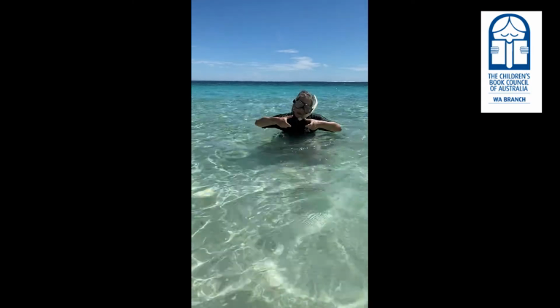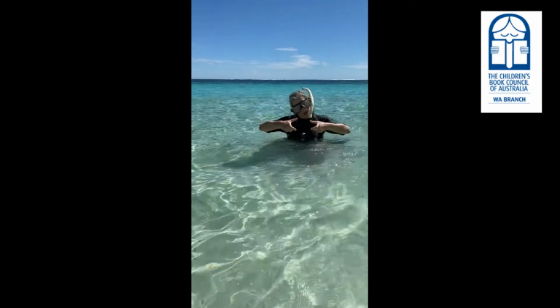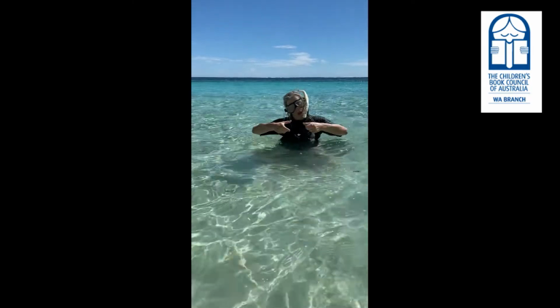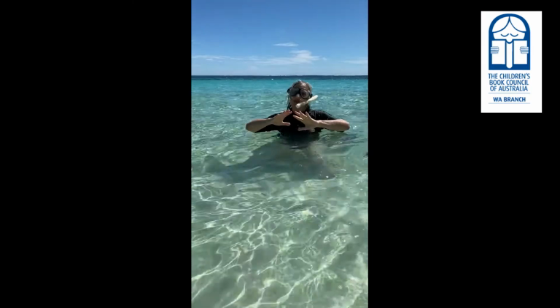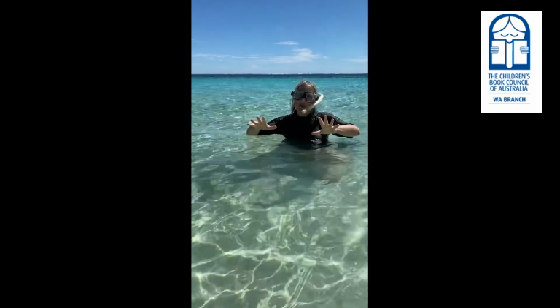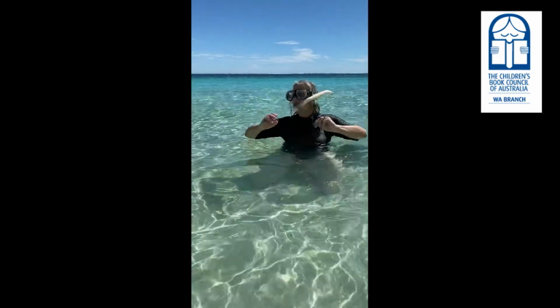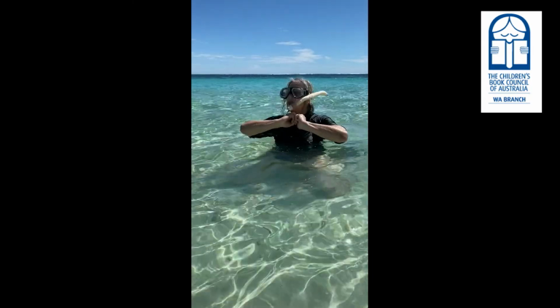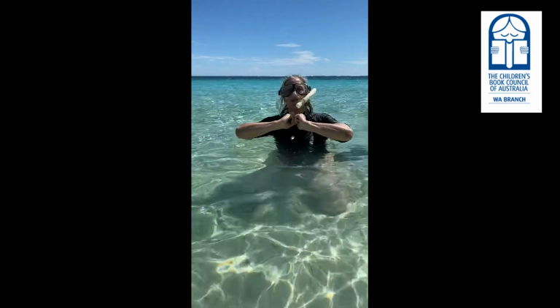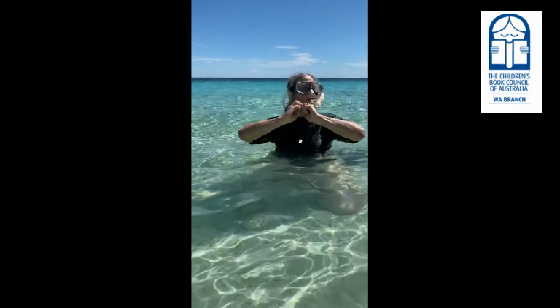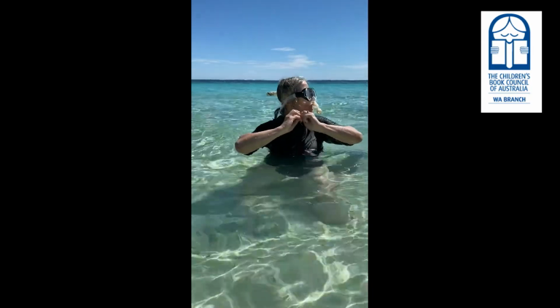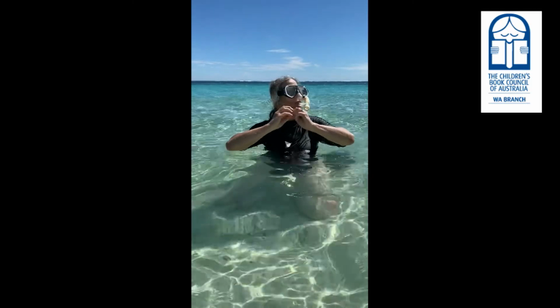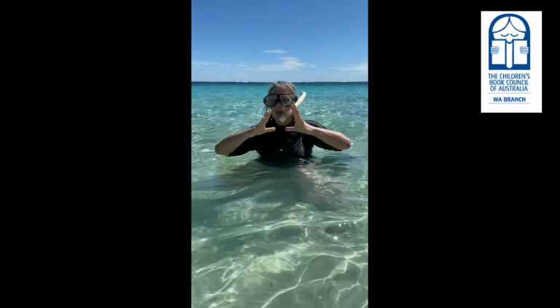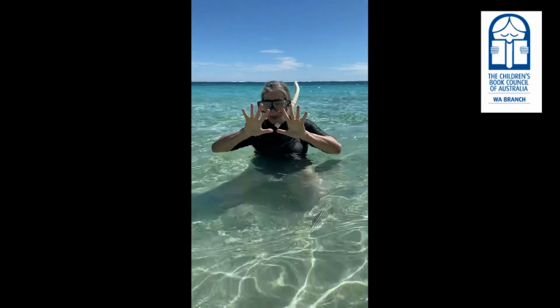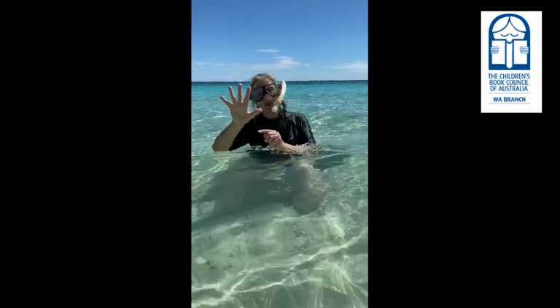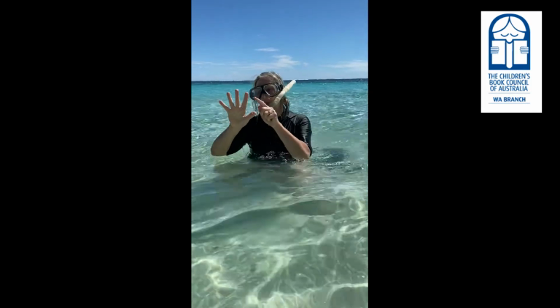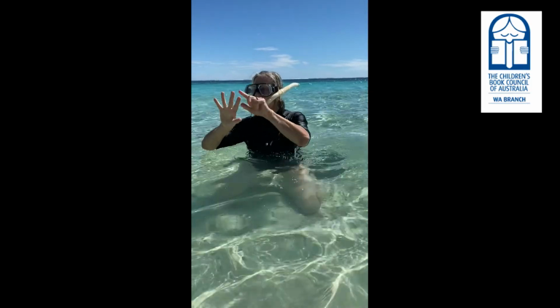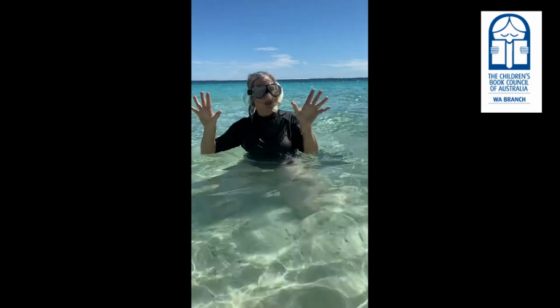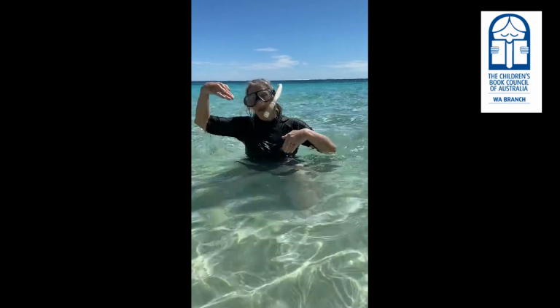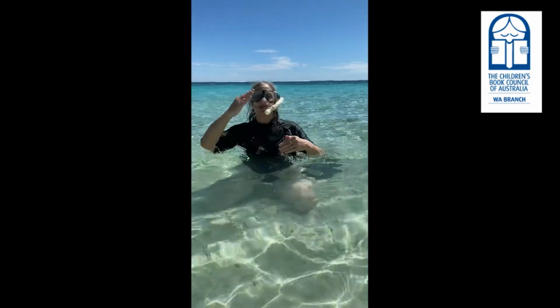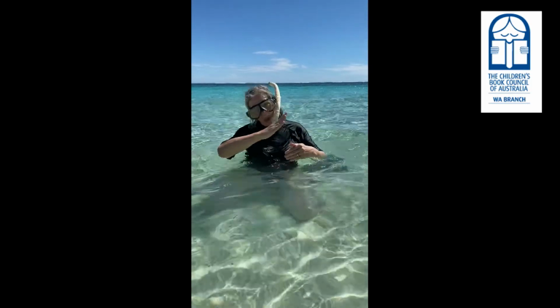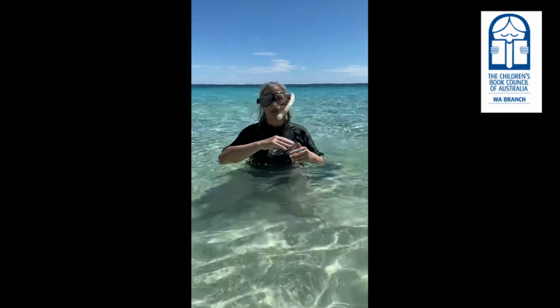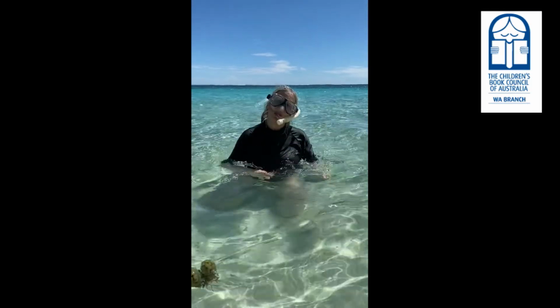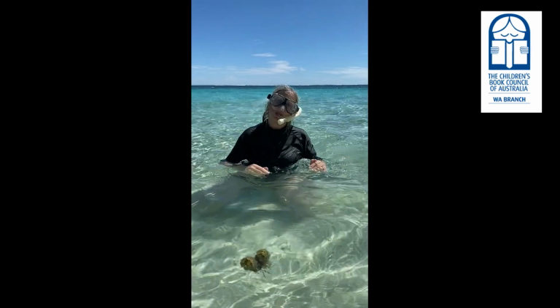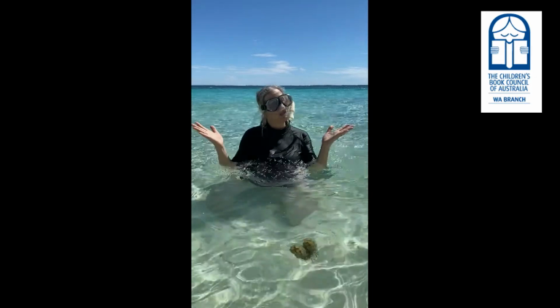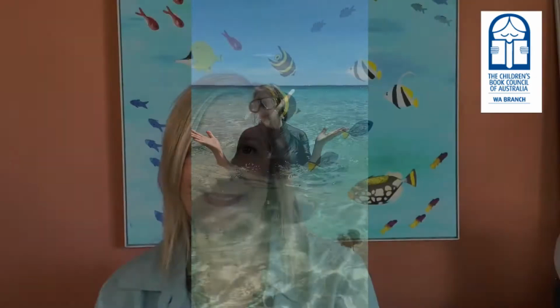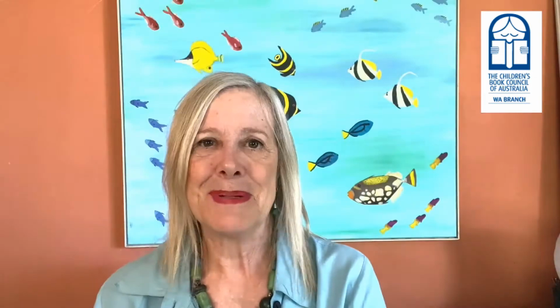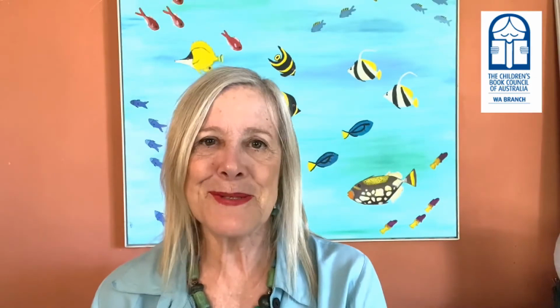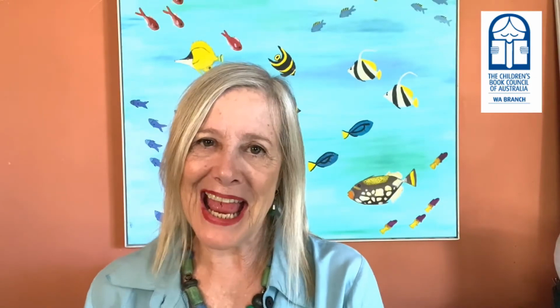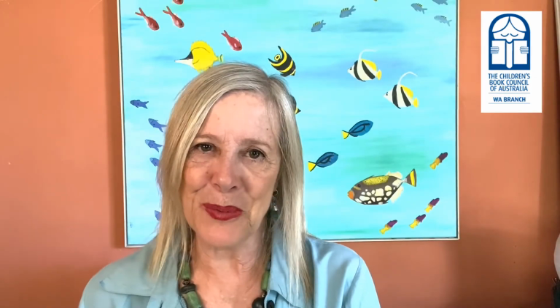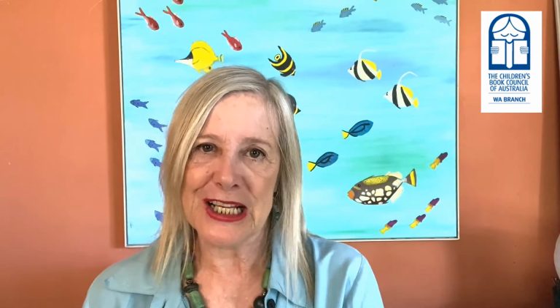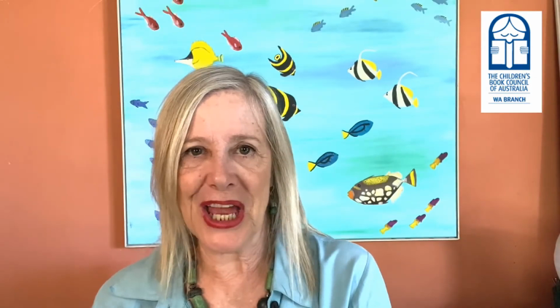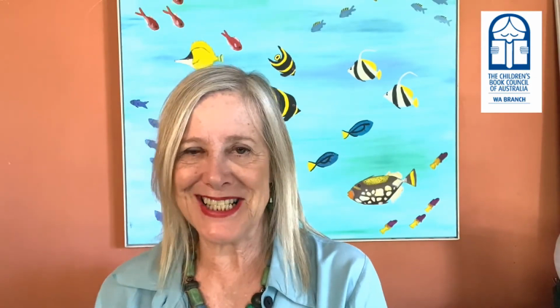I was very fortunate to be able to go to the Great Barrier Reef and snorkel and to see a lot of the sea creatures, and also Ningaloo Reef, swimming along at the corals and seeing what kind of sea creatures live there.